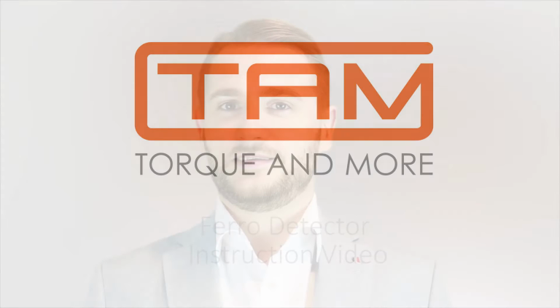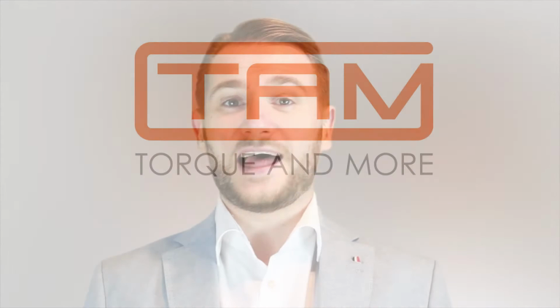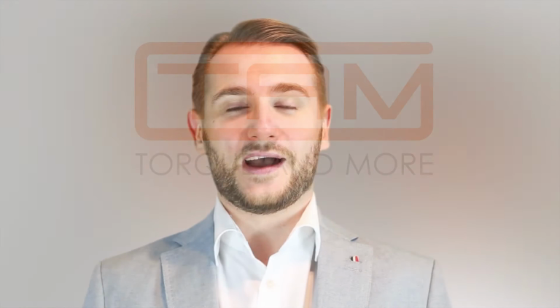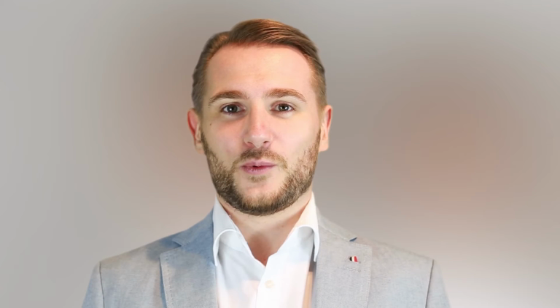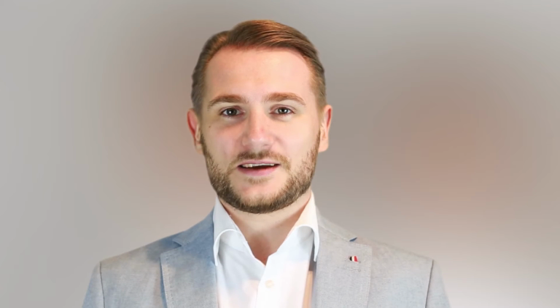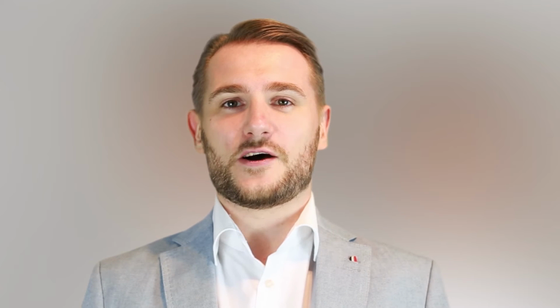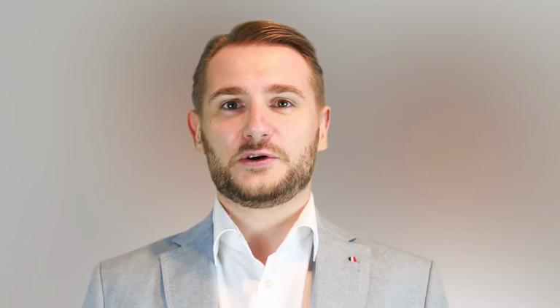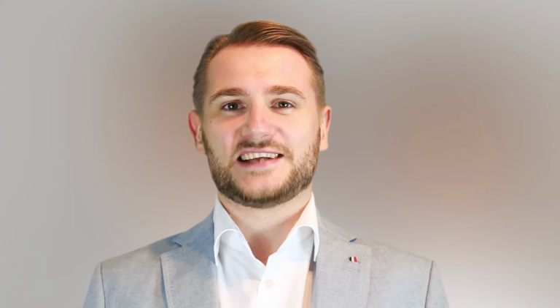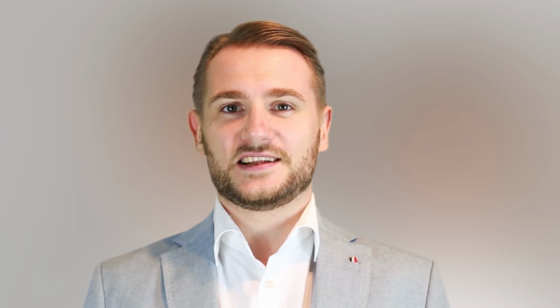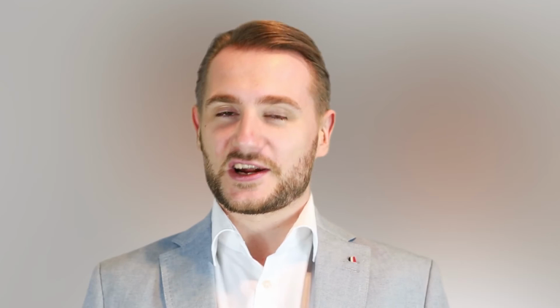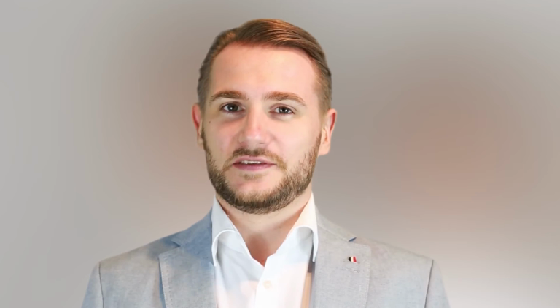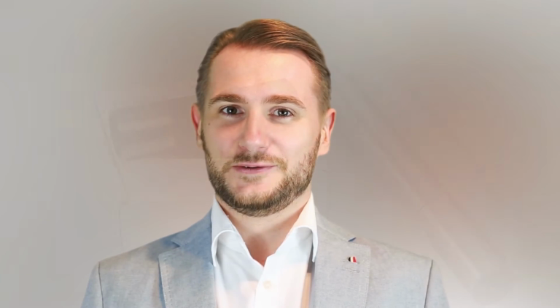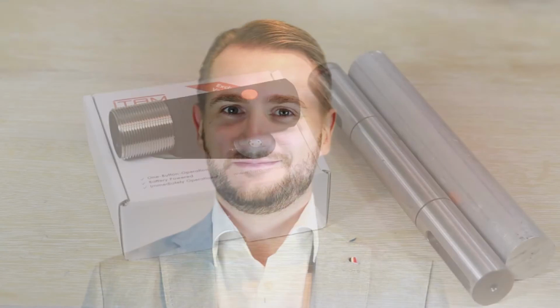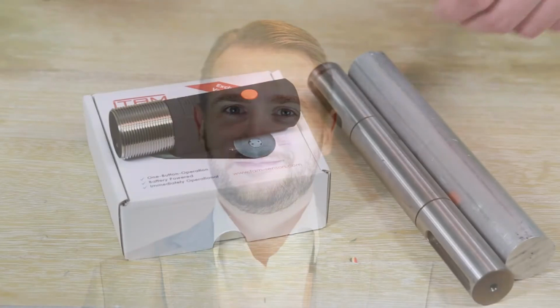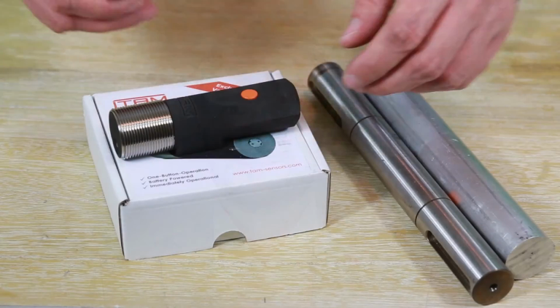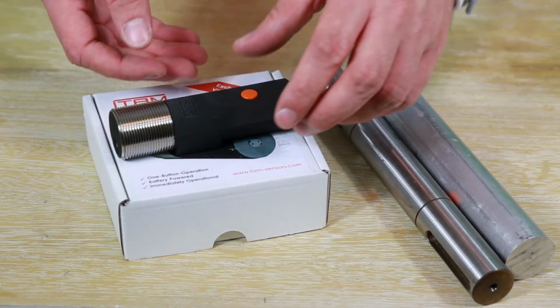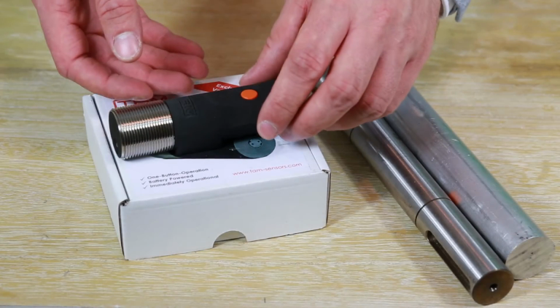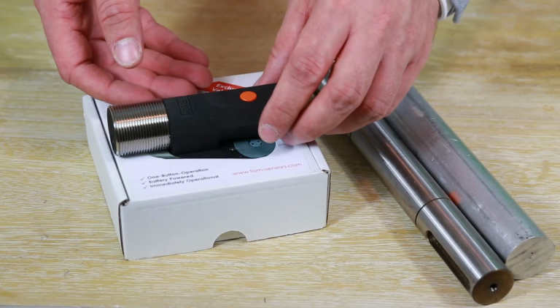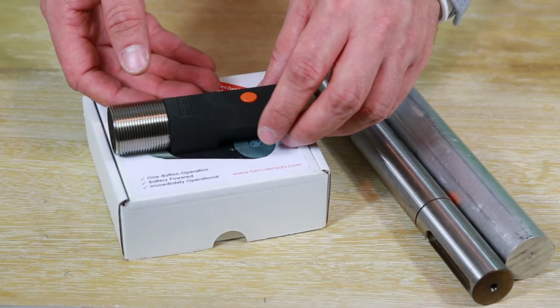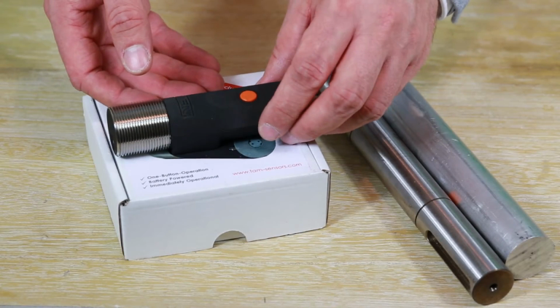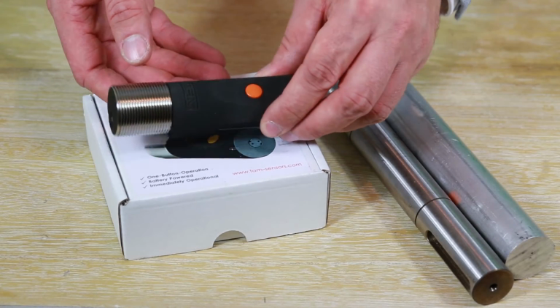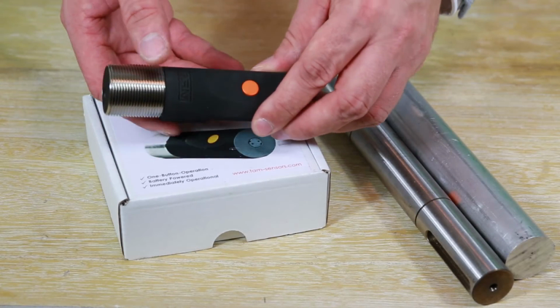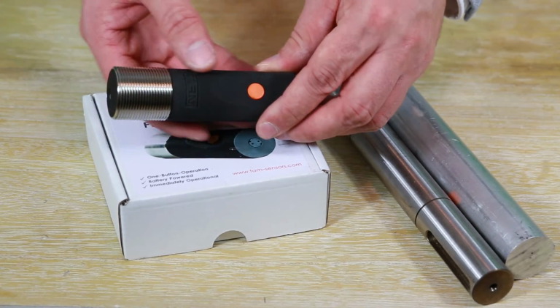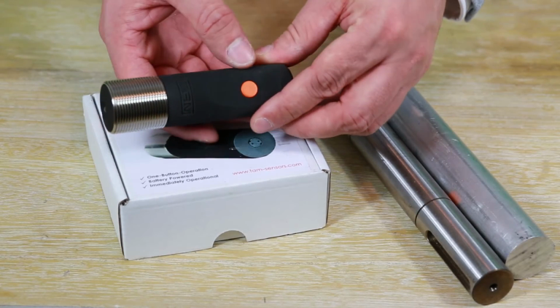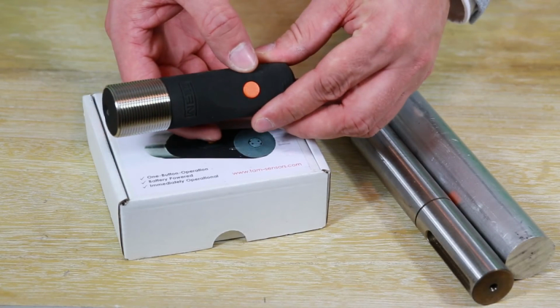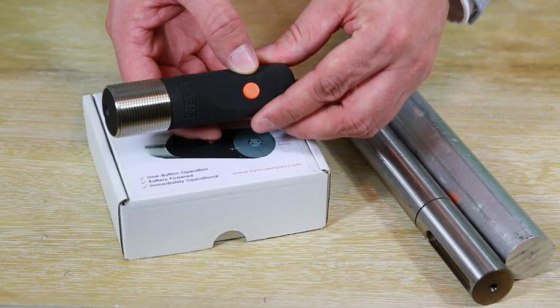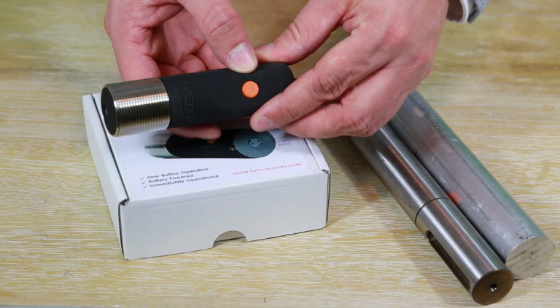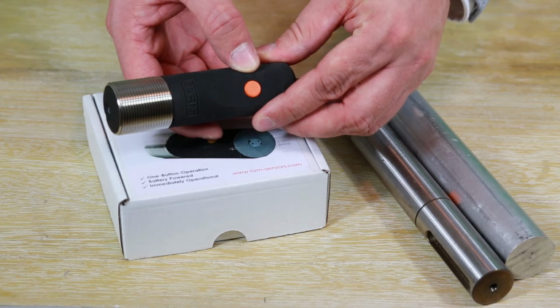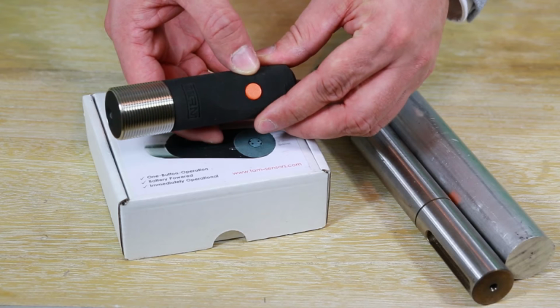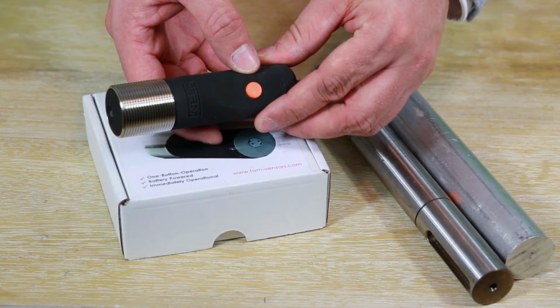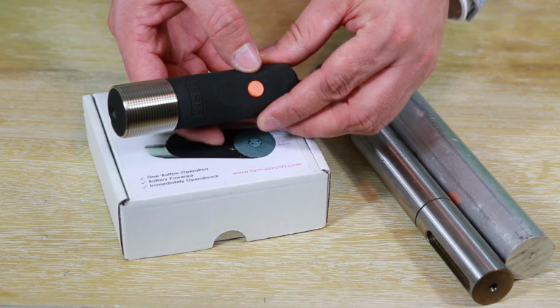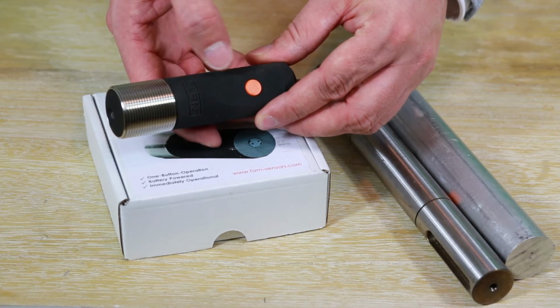Hello and welcome to our ferro detector instruction video. To prime the system, press and hold the orange button while holding the device in the air.